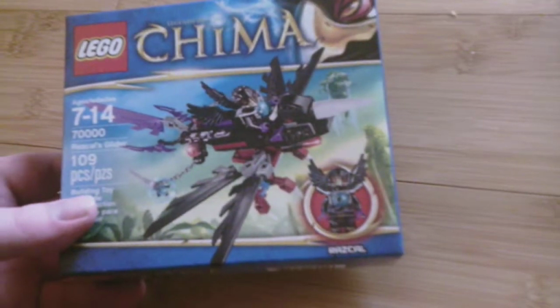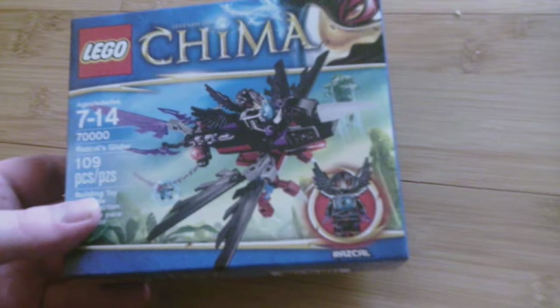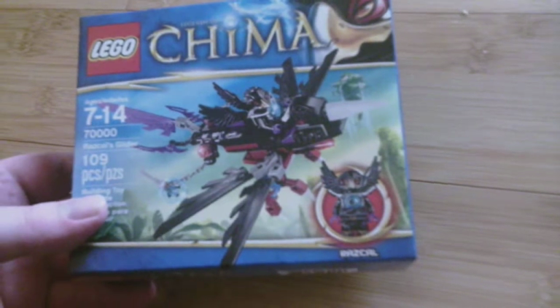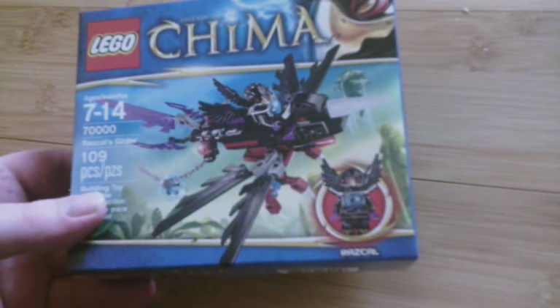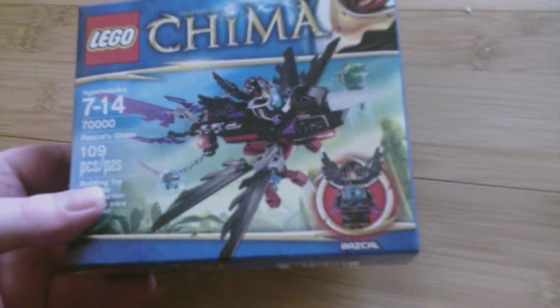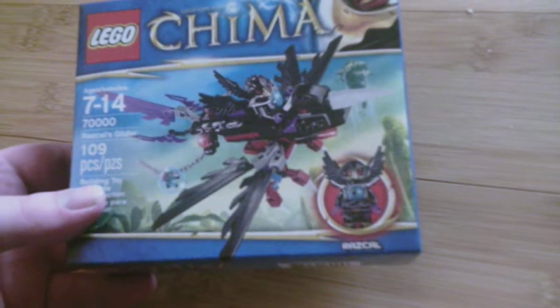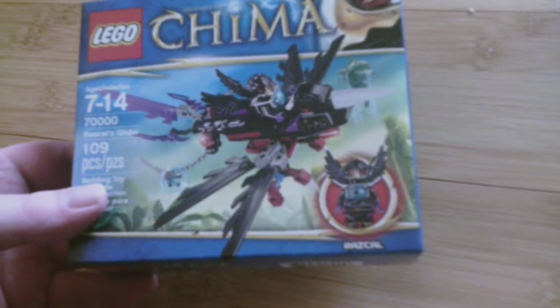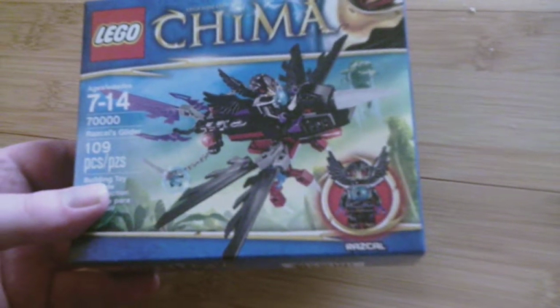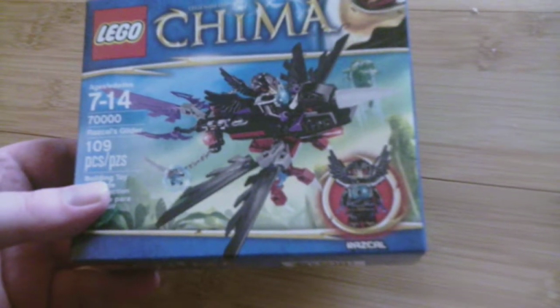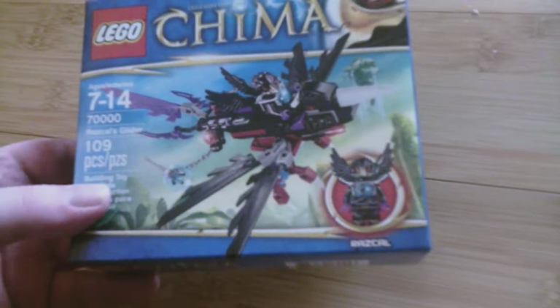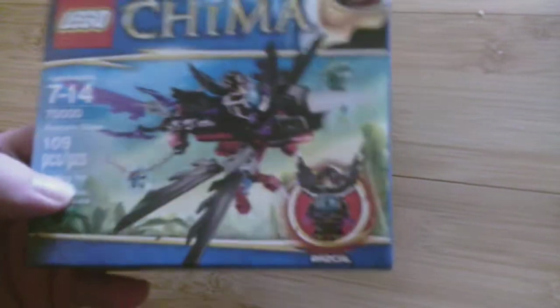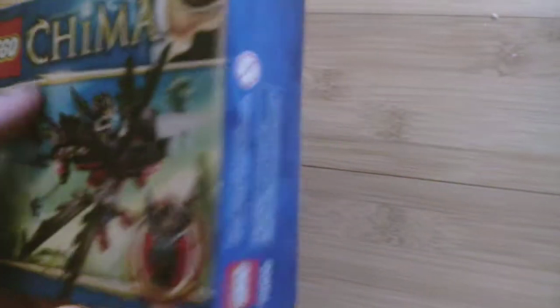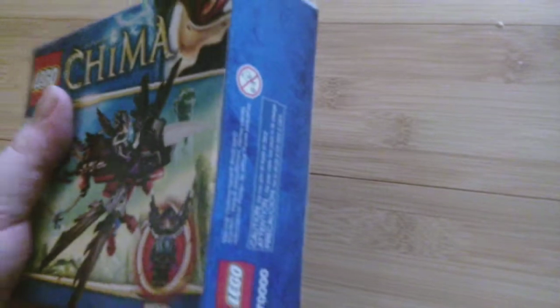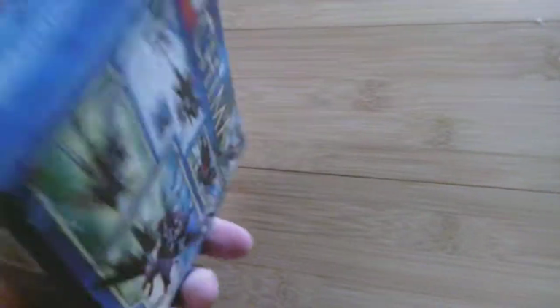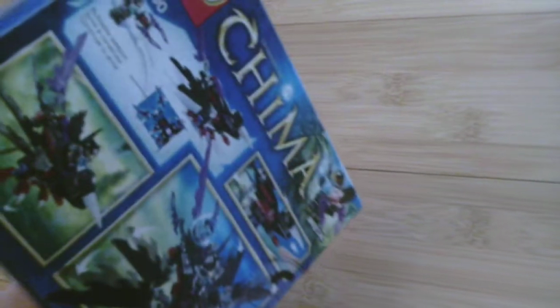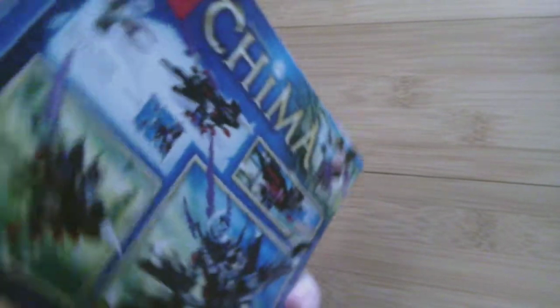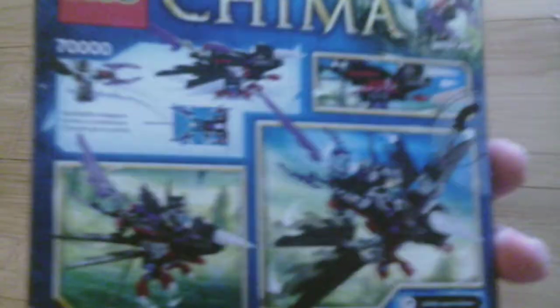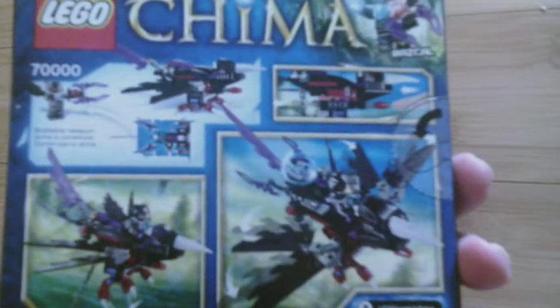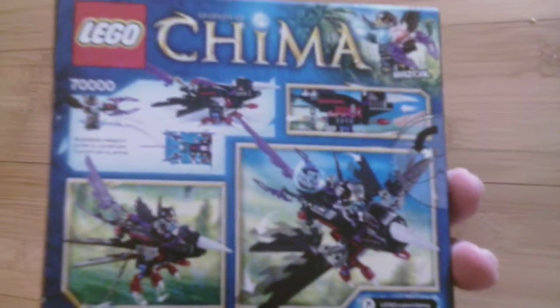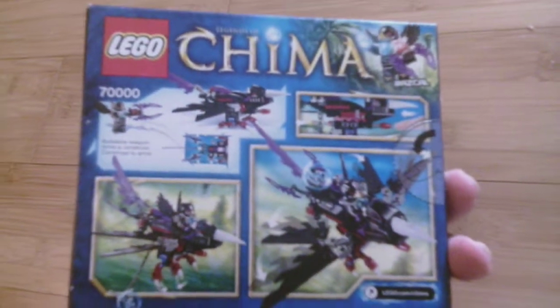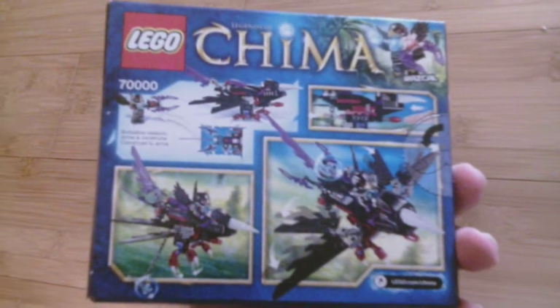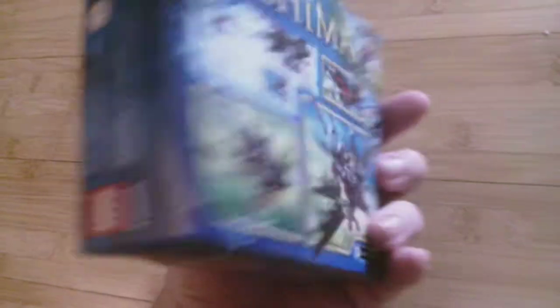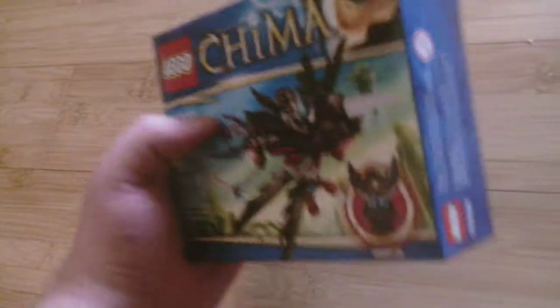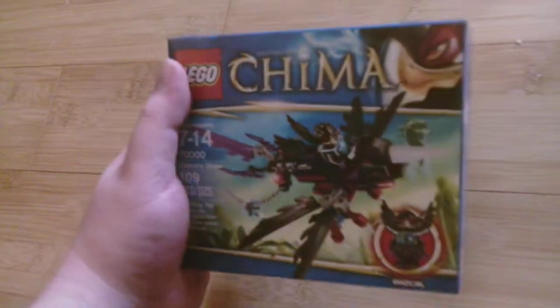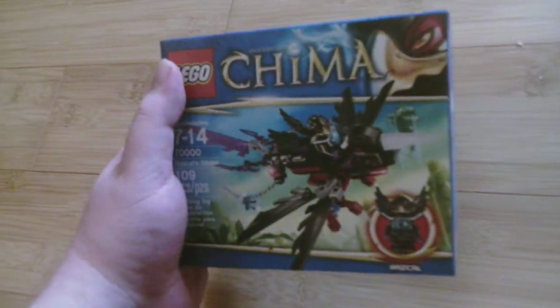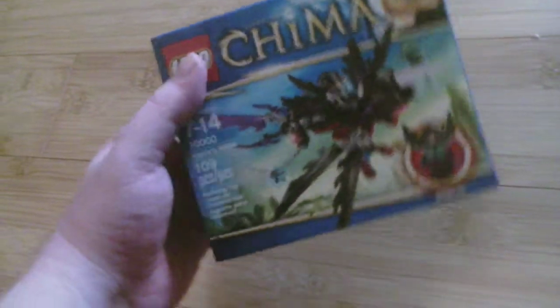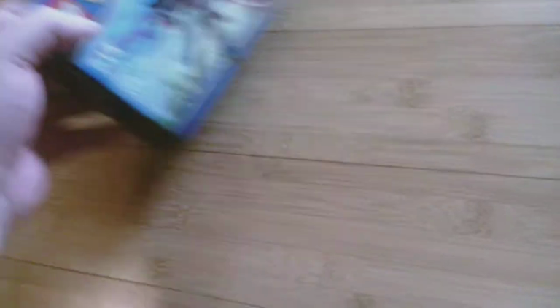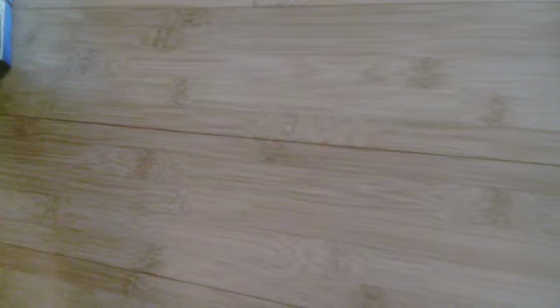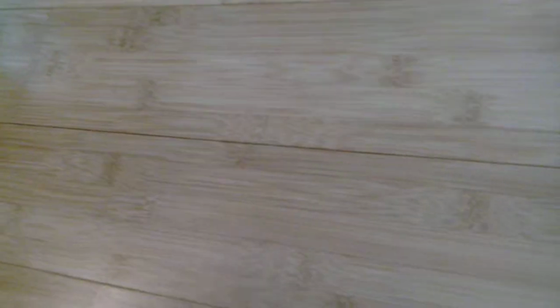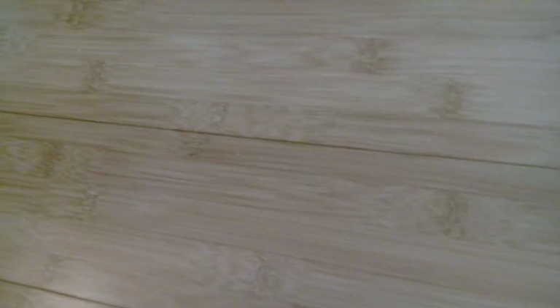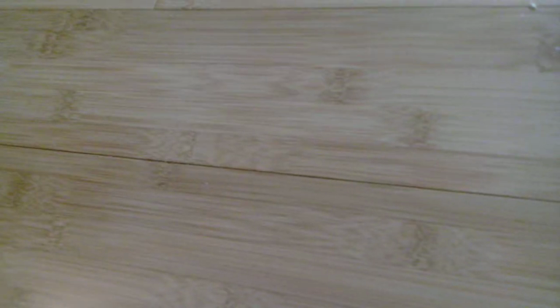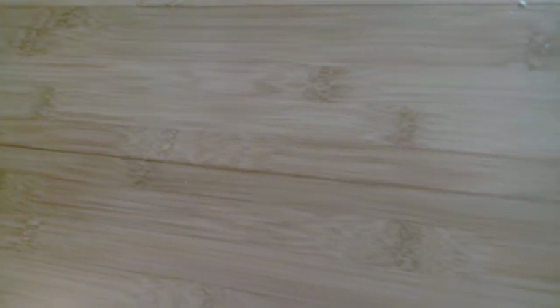So, I have the first couple seasons of Legends of Chima, the TV show, on DVD, but I haven't watched them. I've watched like the first episode or two, but that's about it.